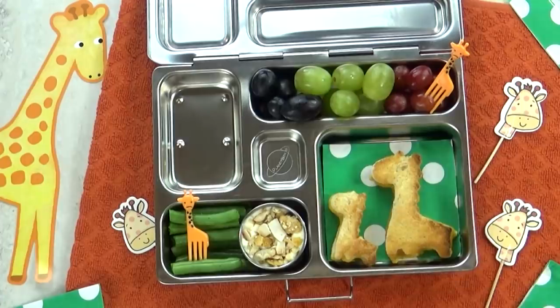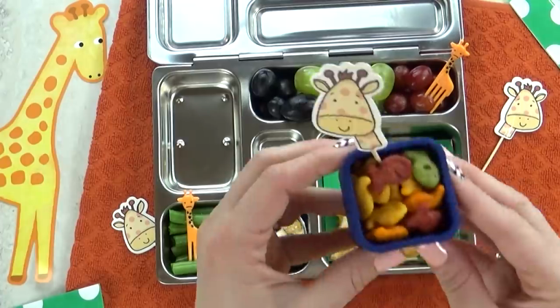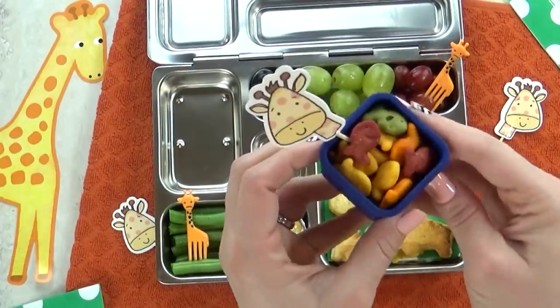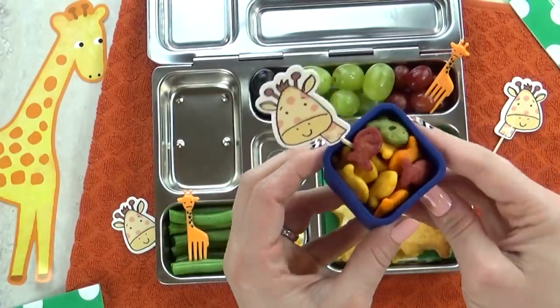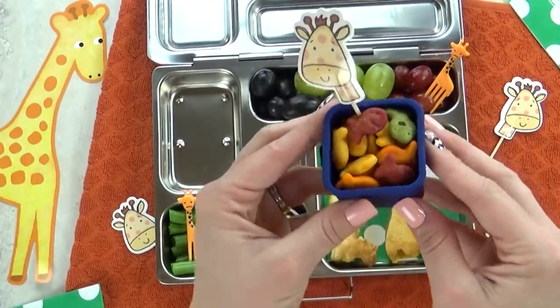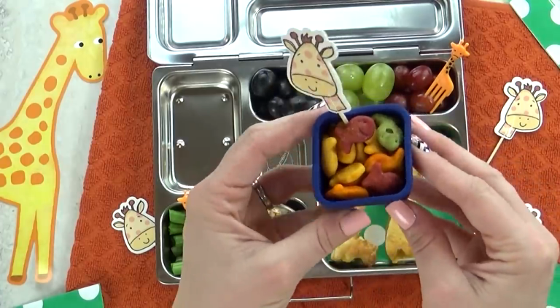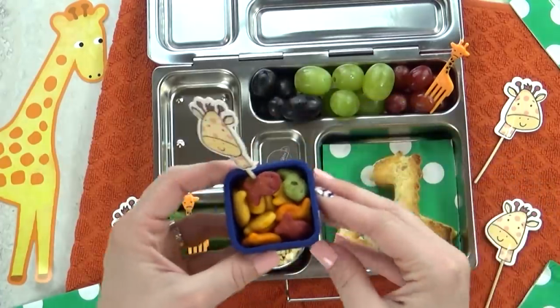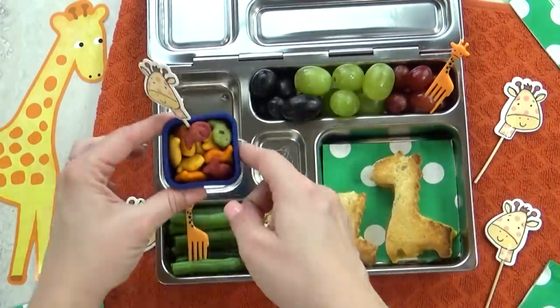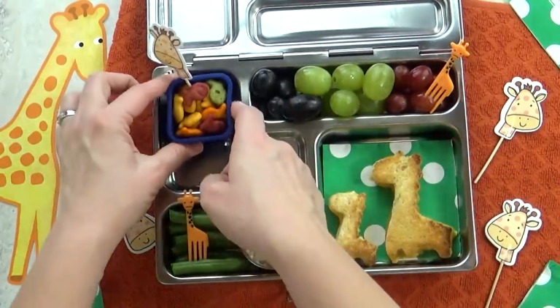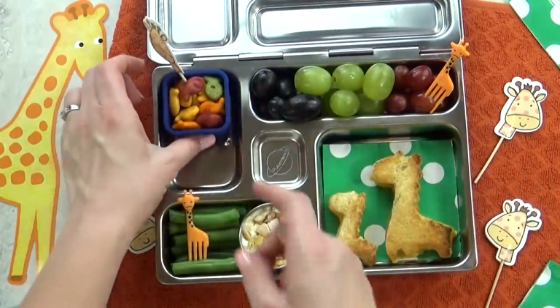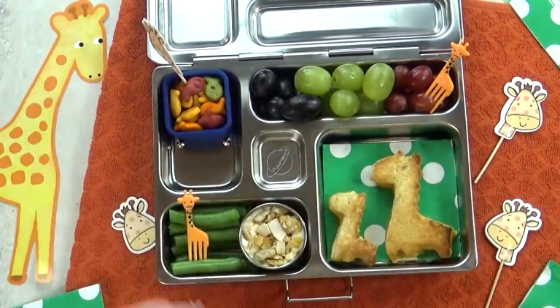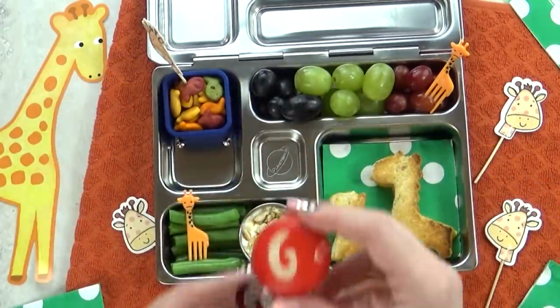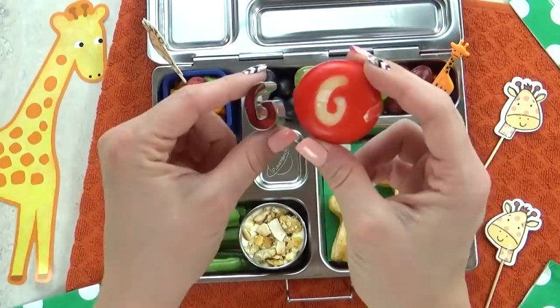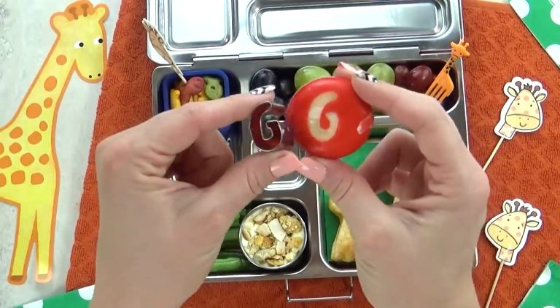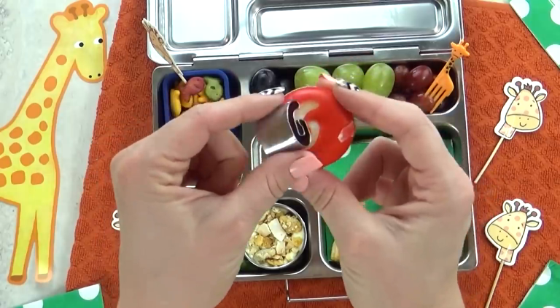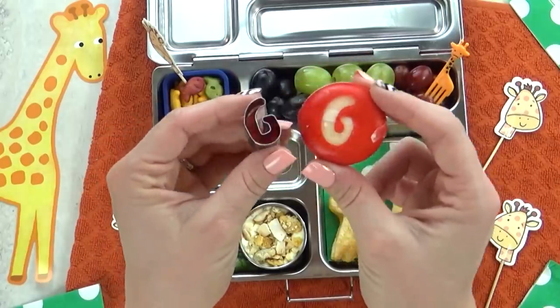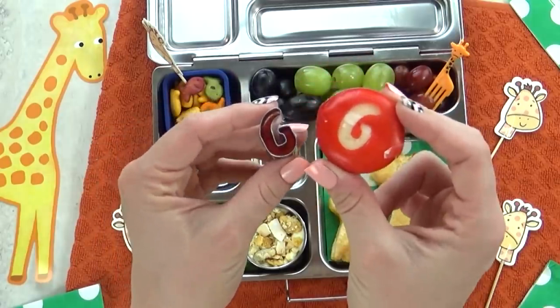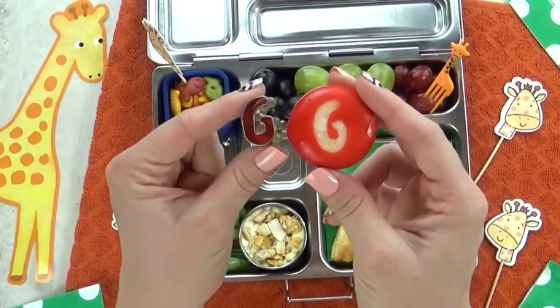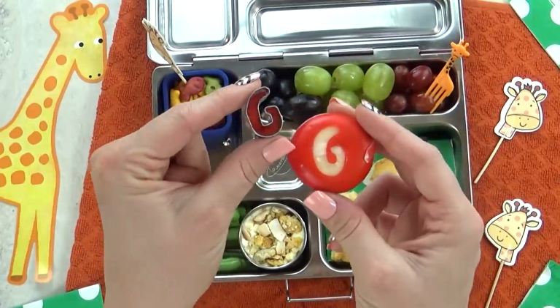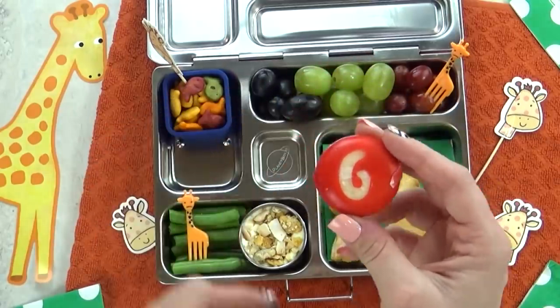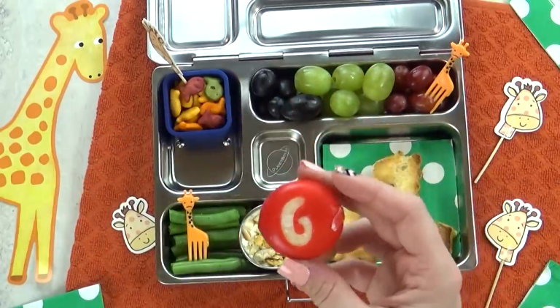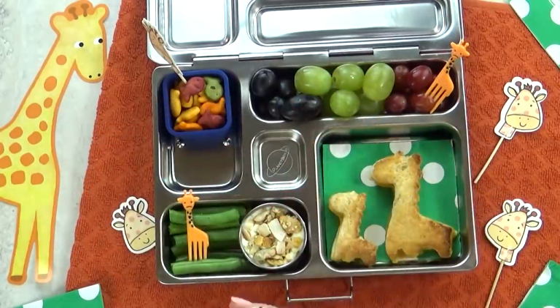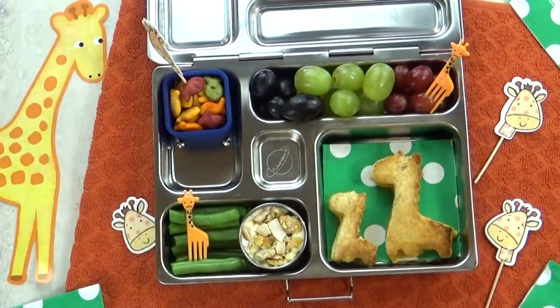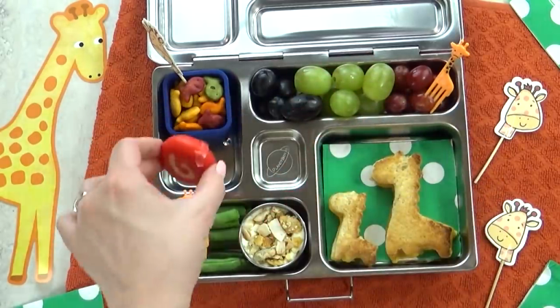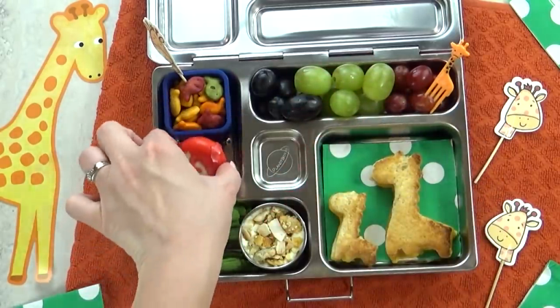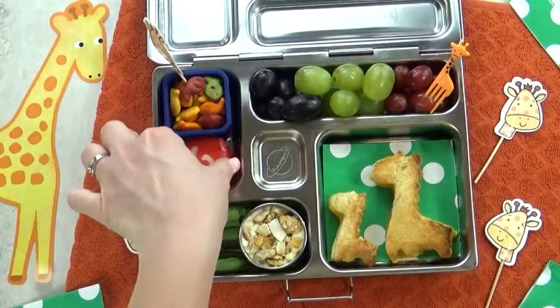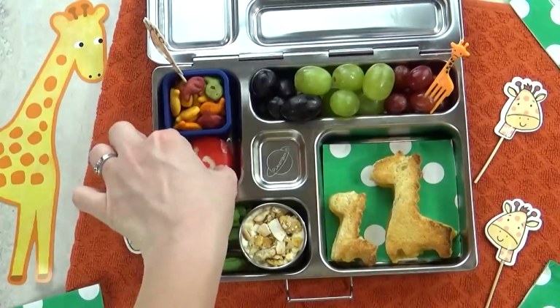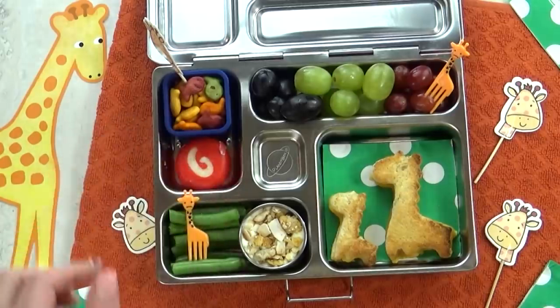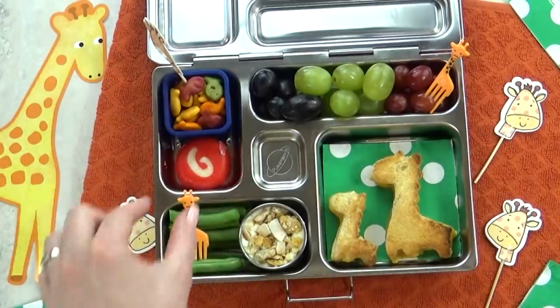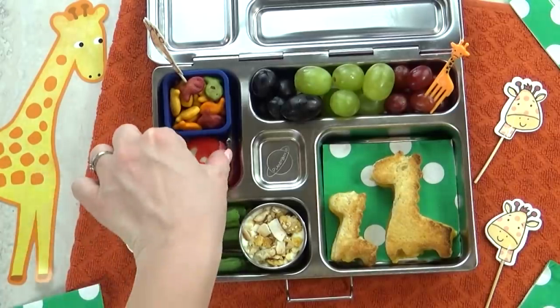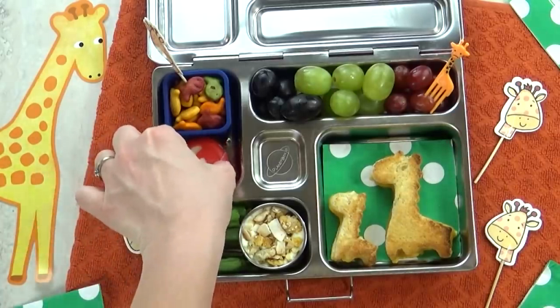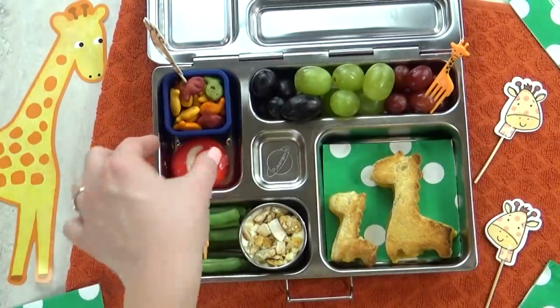To go along with our G theme, I'm also going to add some goldfish crackers and a little piece of gouda cheese. And I tried using my G cookie cutter to make it extra cute, although I kind of think it looks like a six.